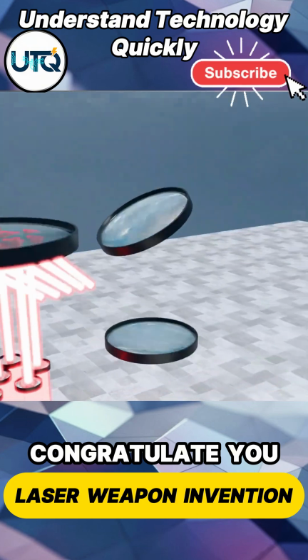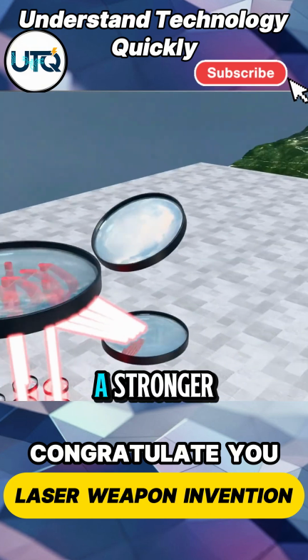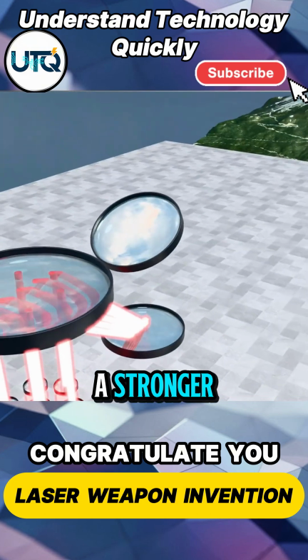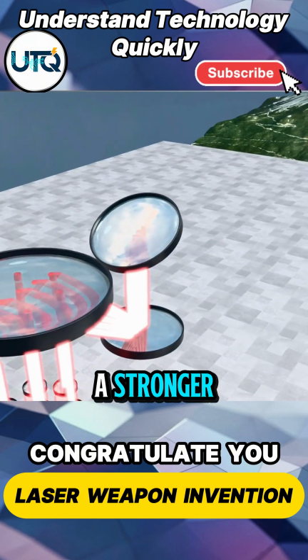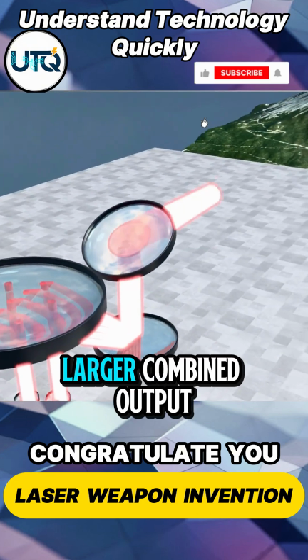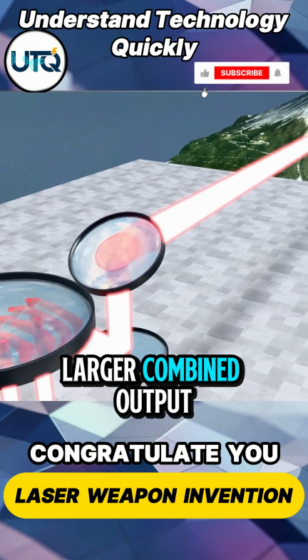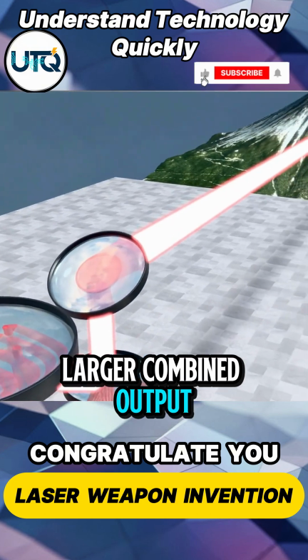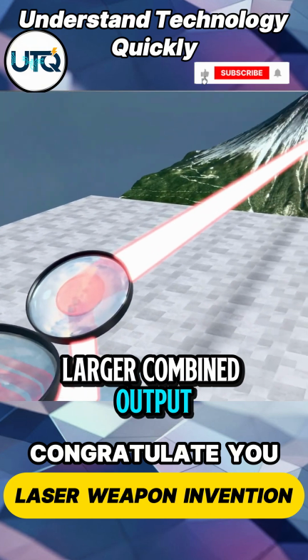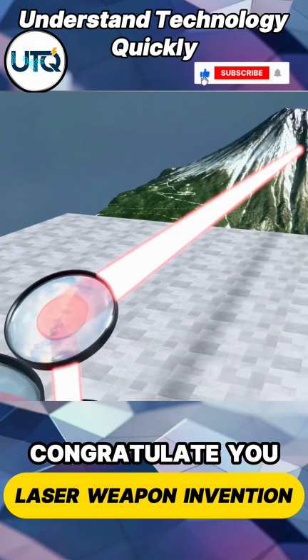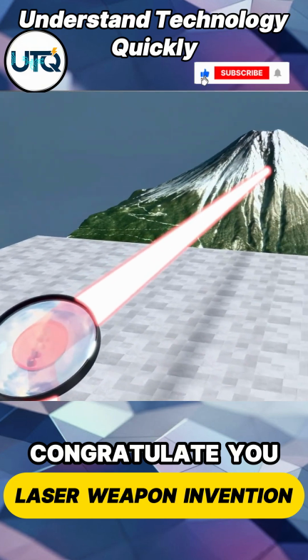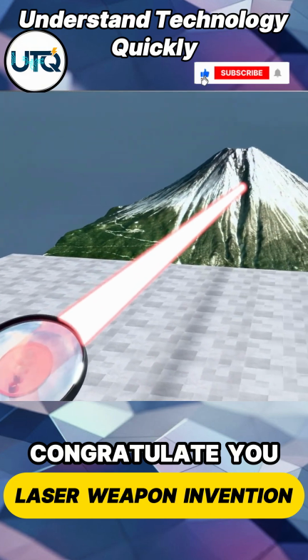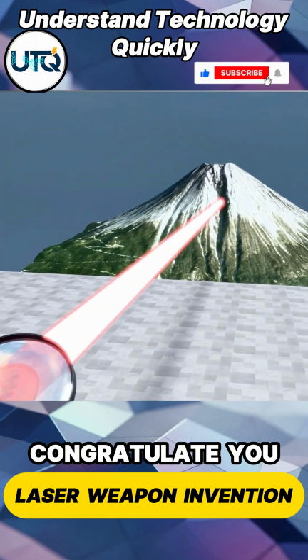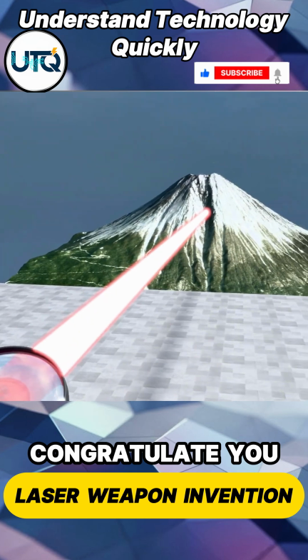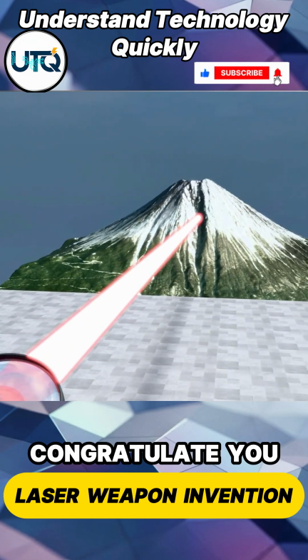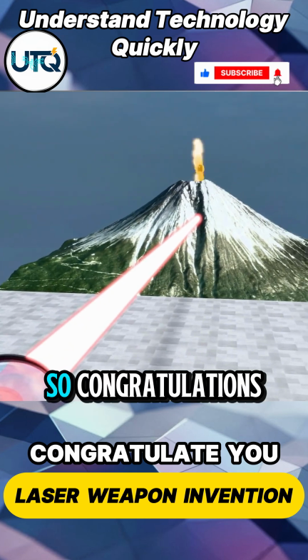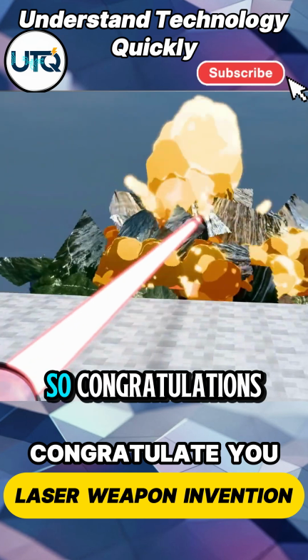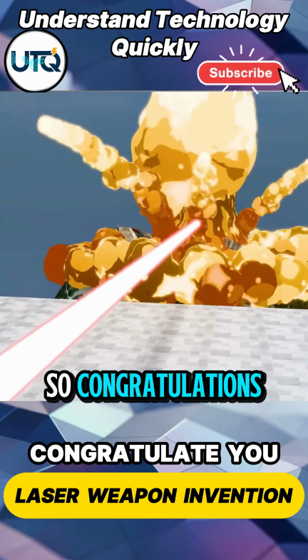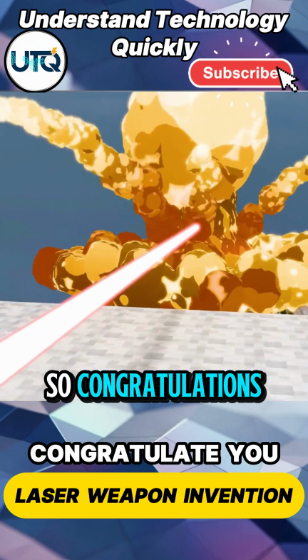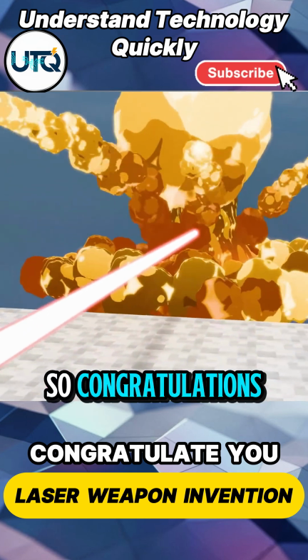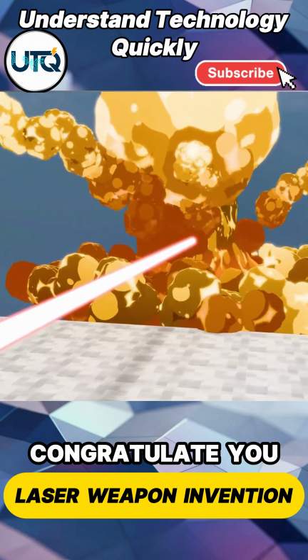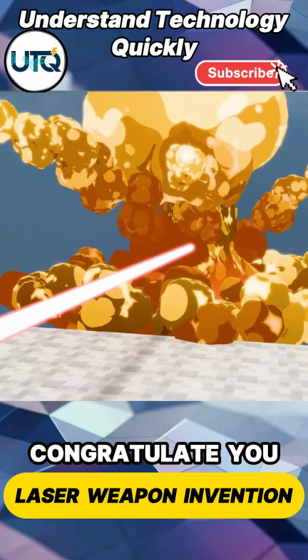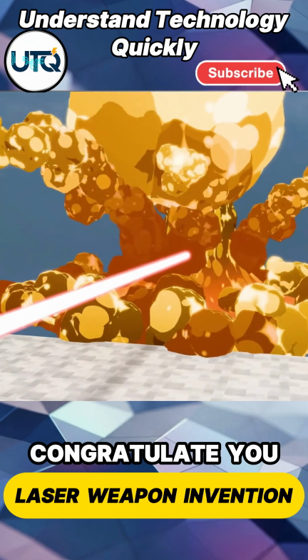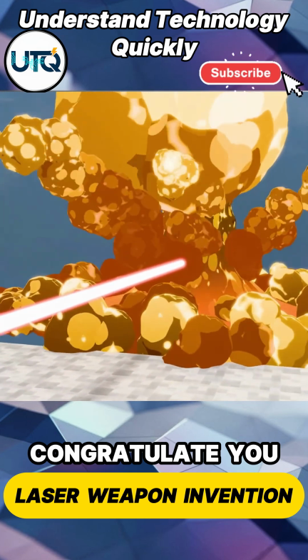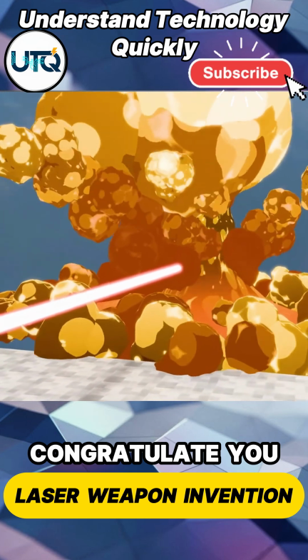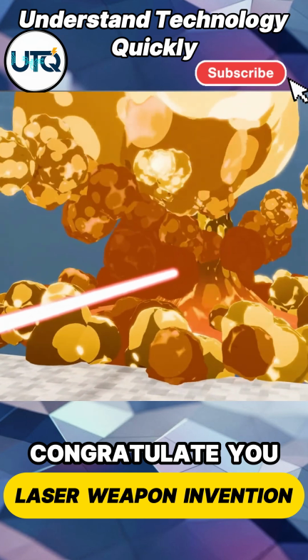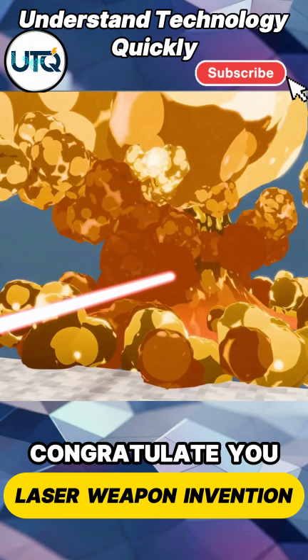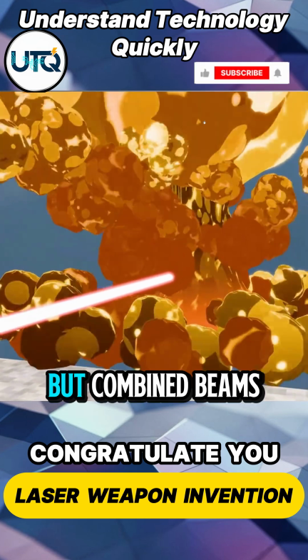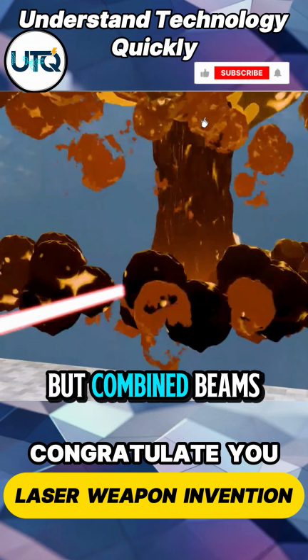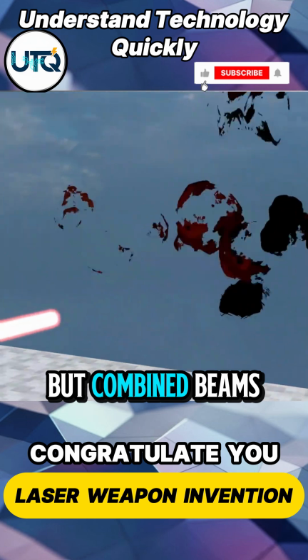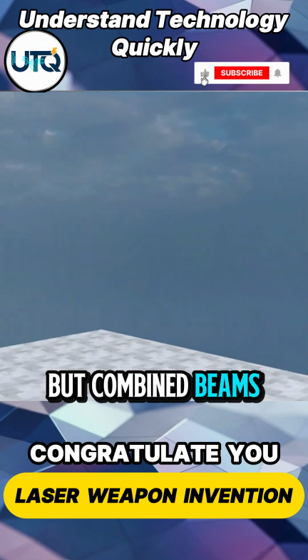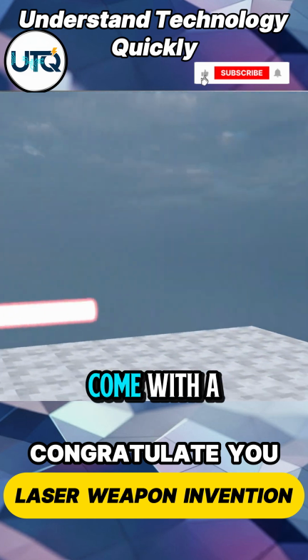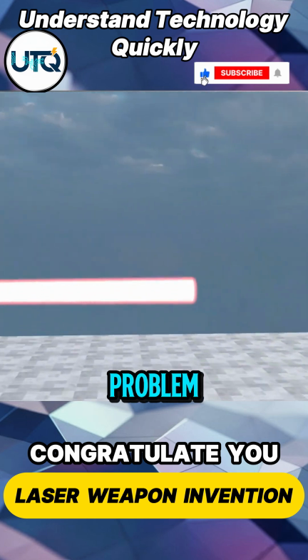A stronger, larger combined output with higher energy density. So congratulations — you've arrived at laser beam combining technology. But combined beams come with a problem: over long distances, they tend to spread out.